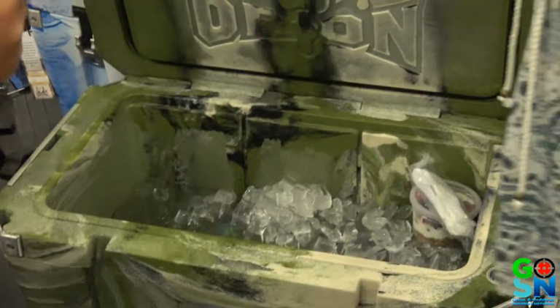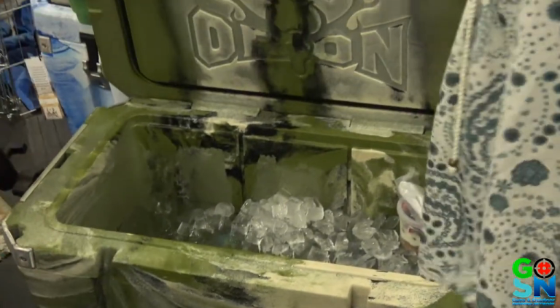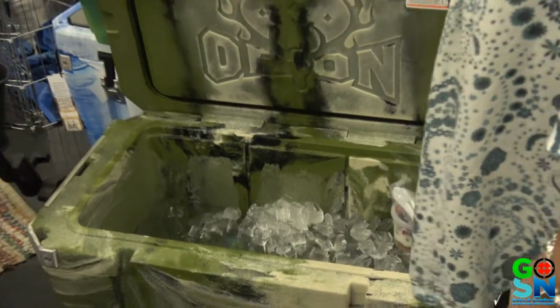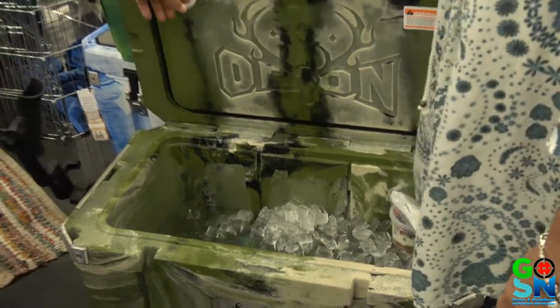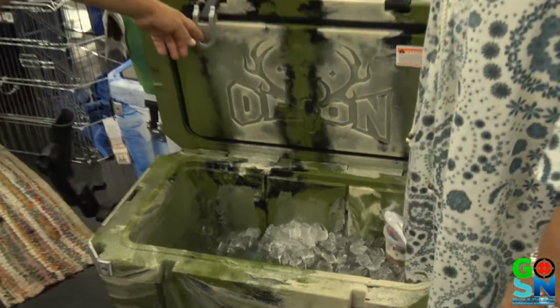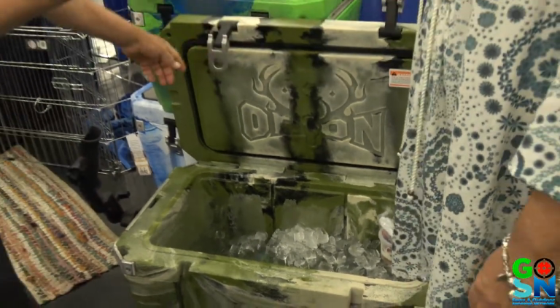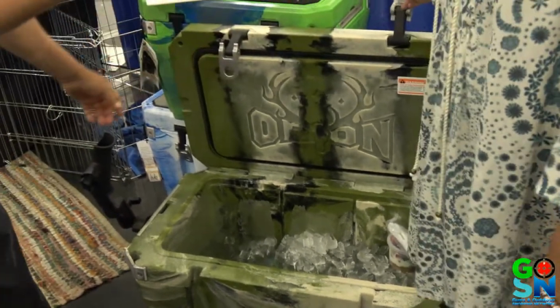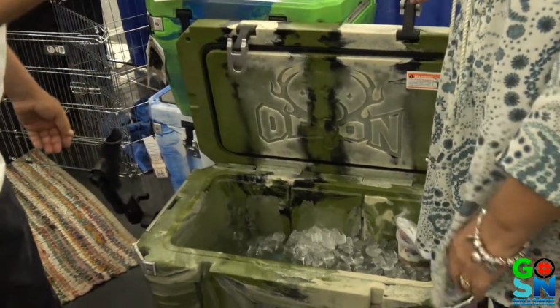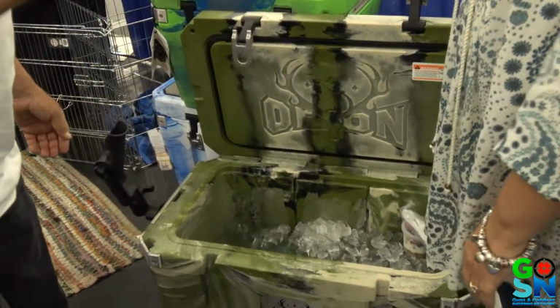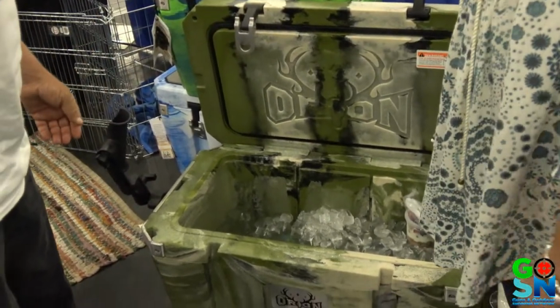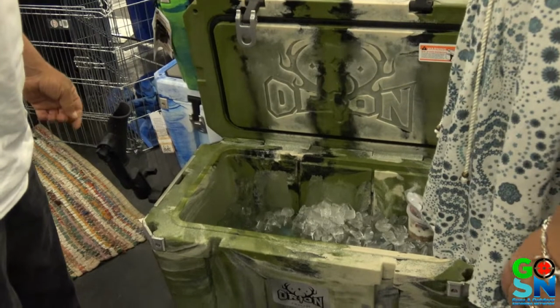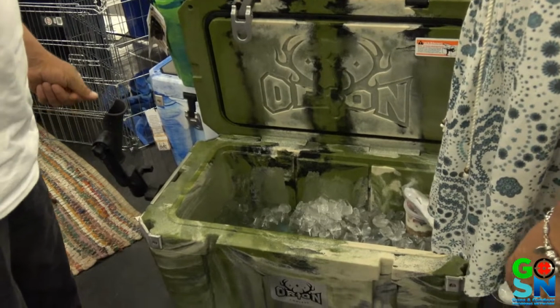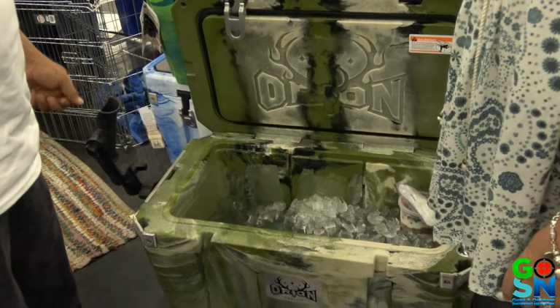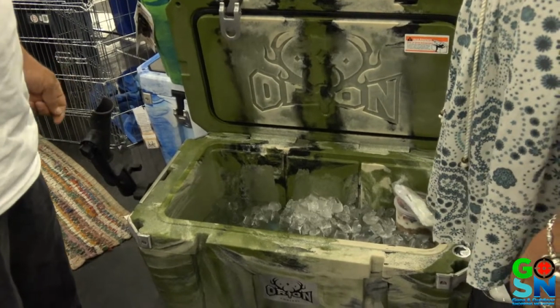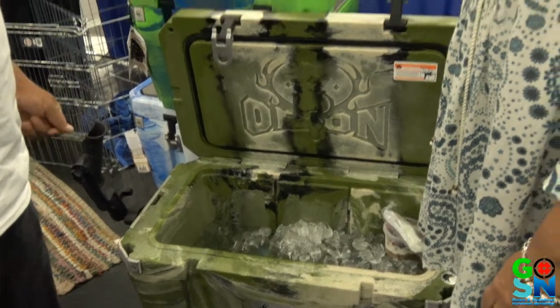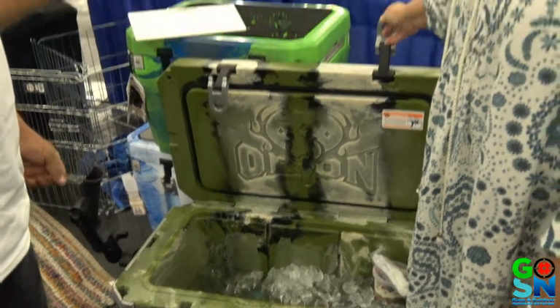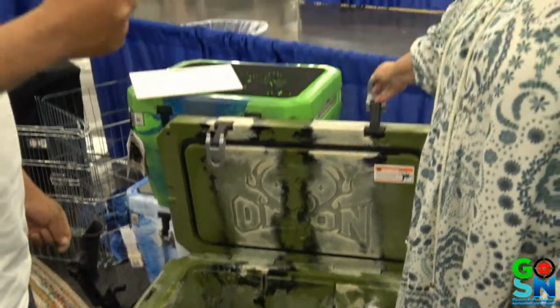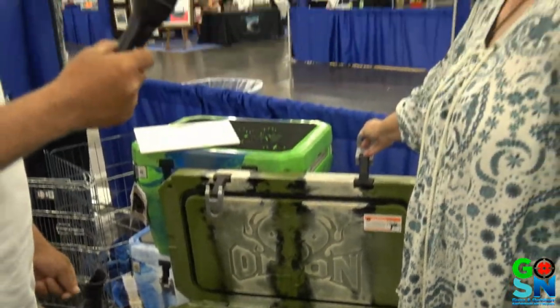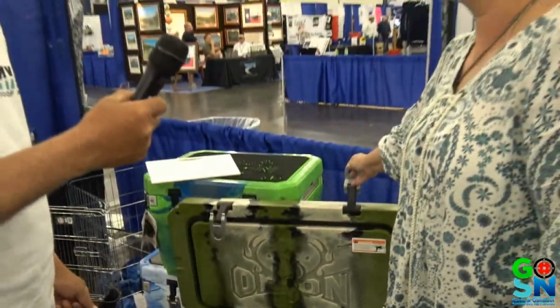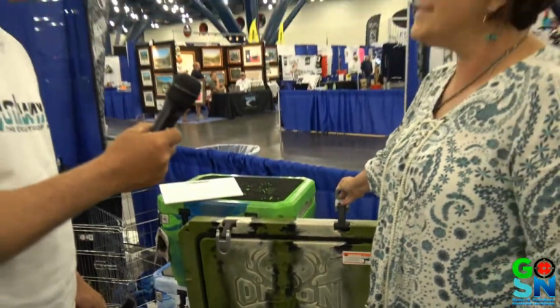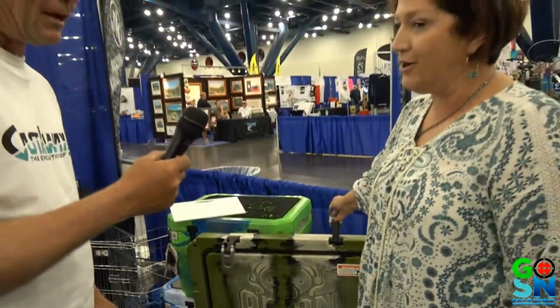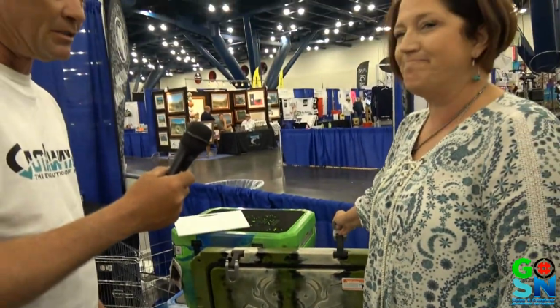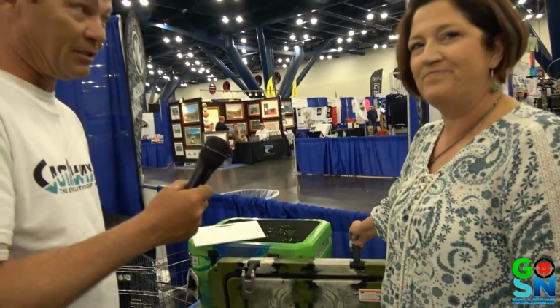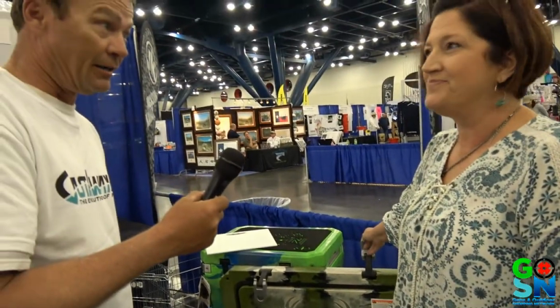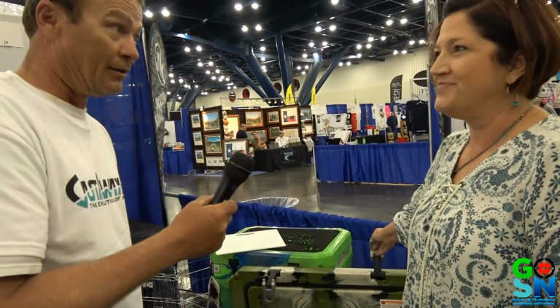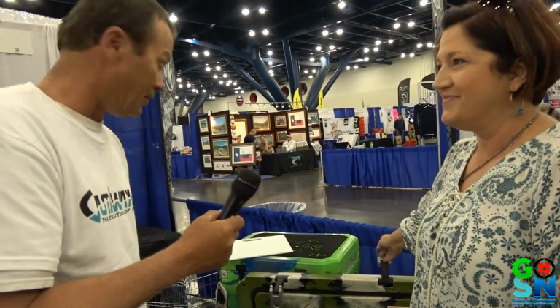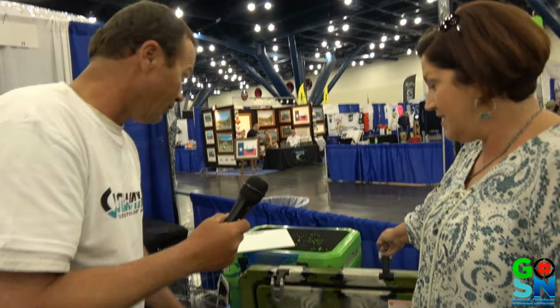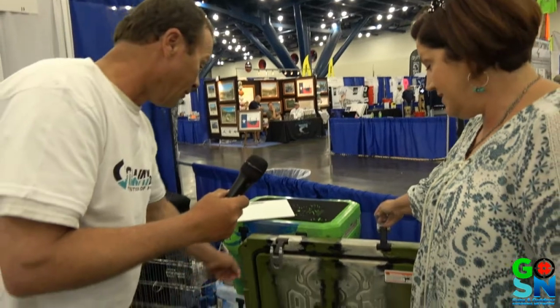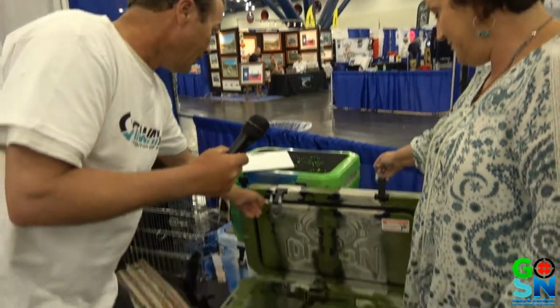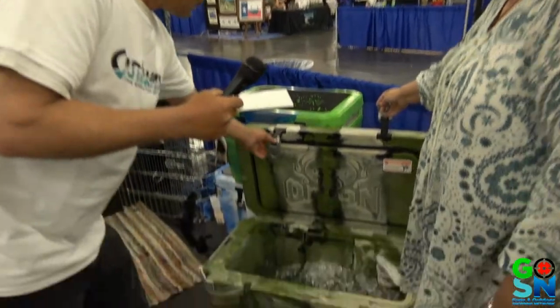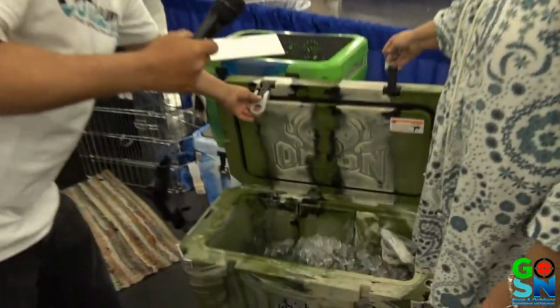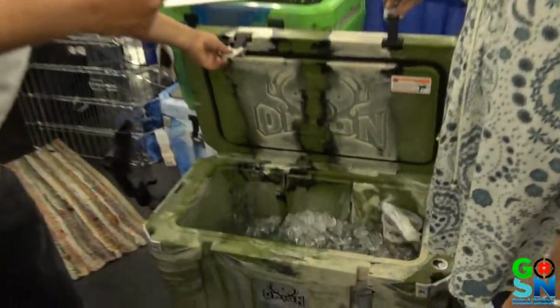How long have you had the ice in there? That ice was put in there Wednesday morning. And this is Saturday — almost six o'clock at night on Saturday. Wow, that's amazing.